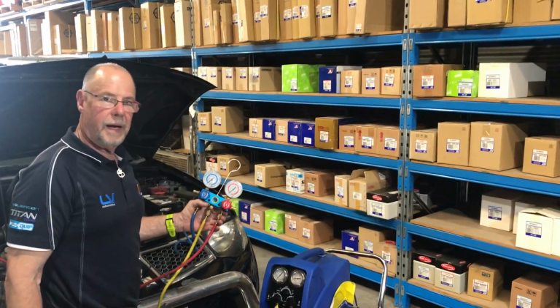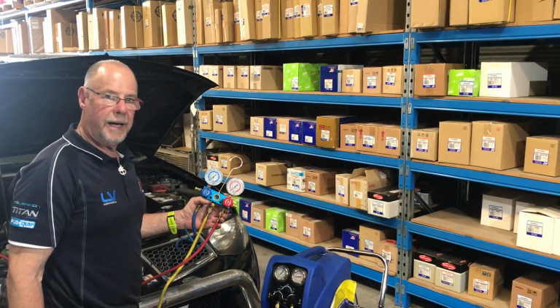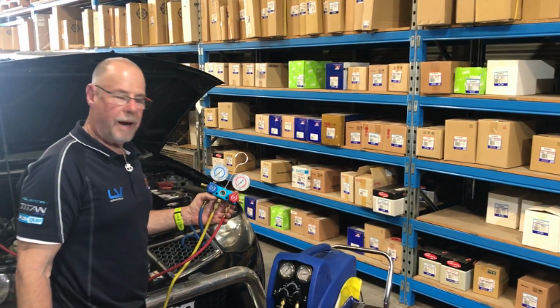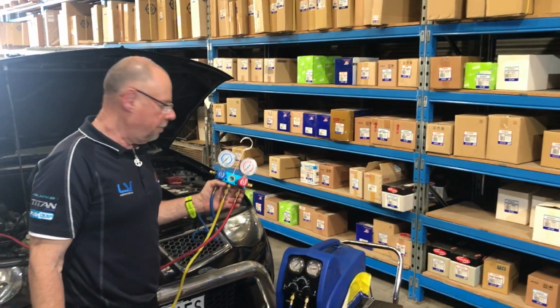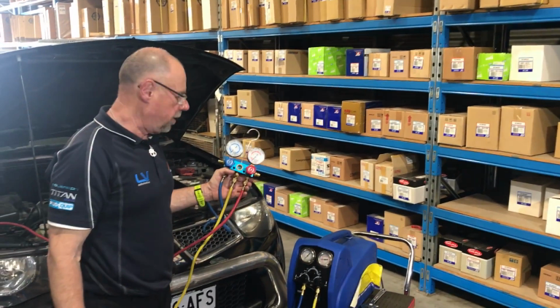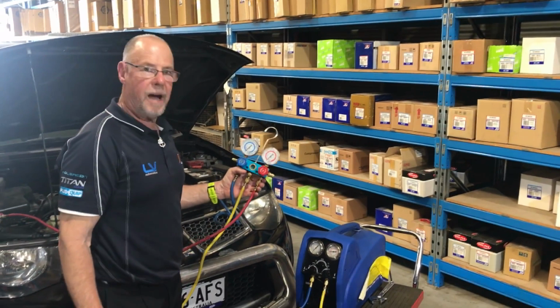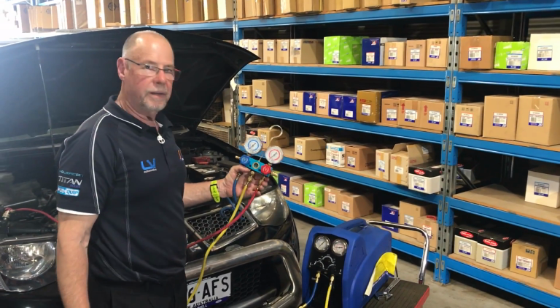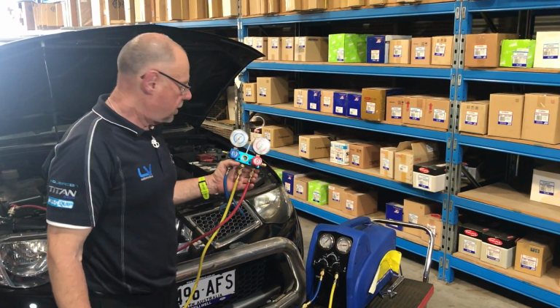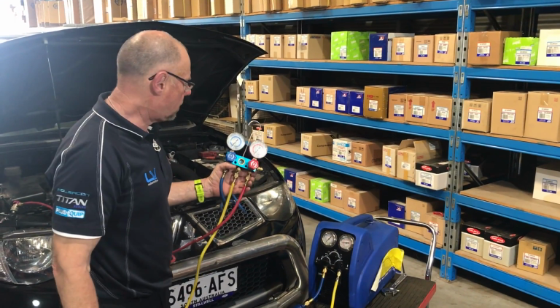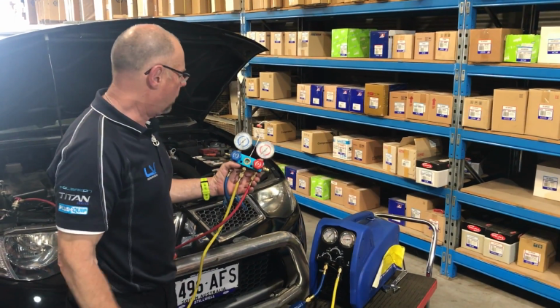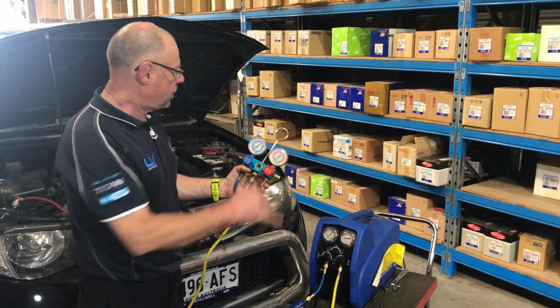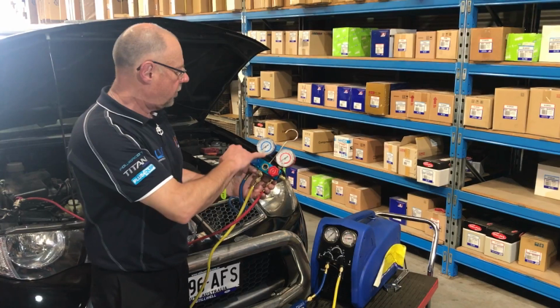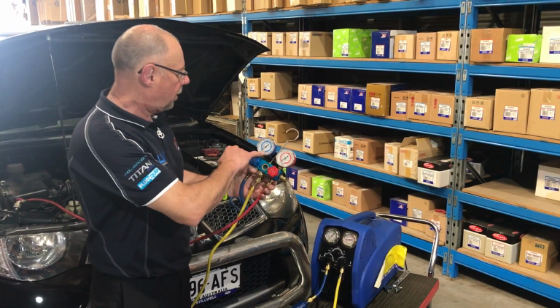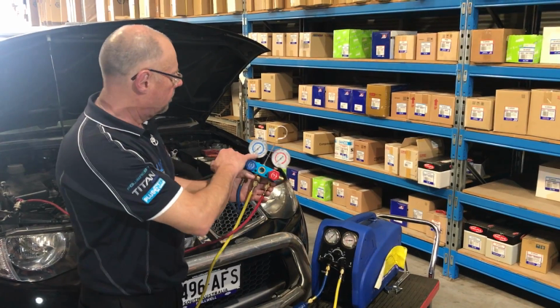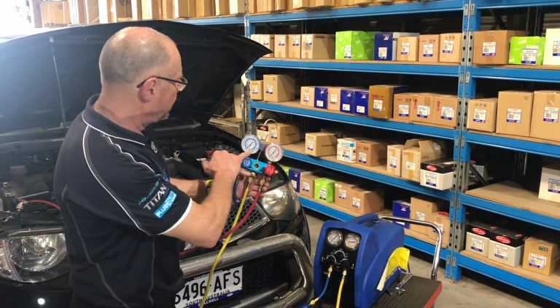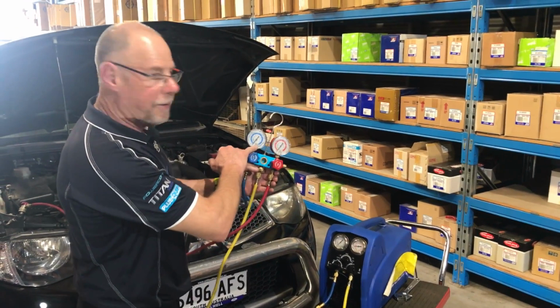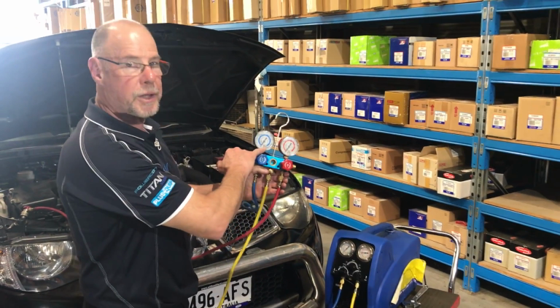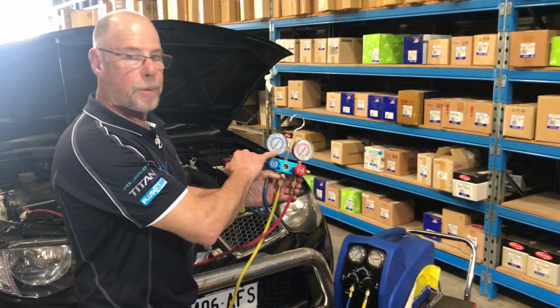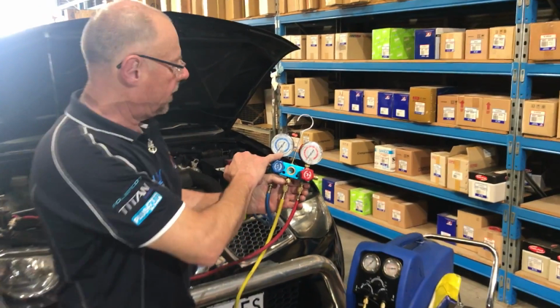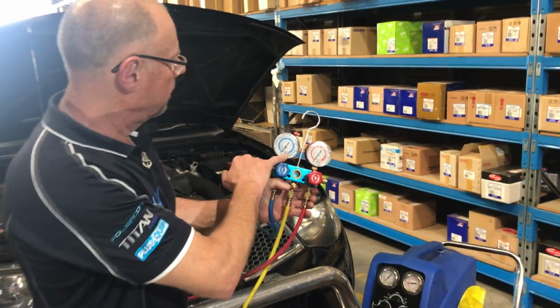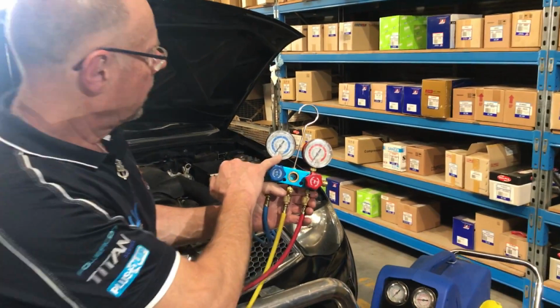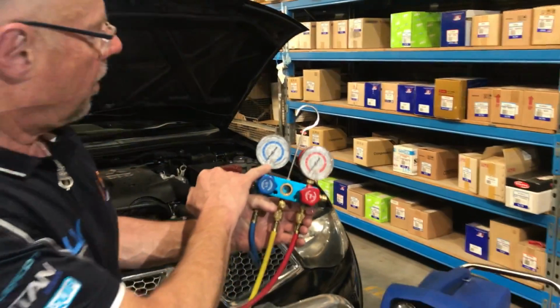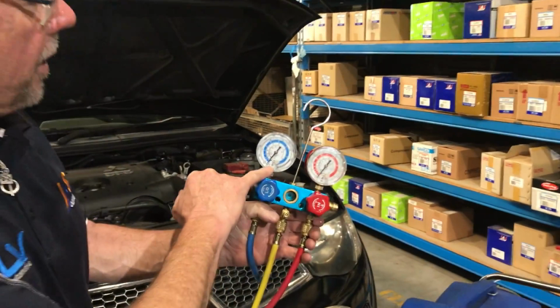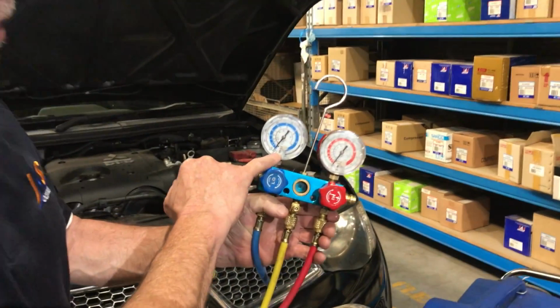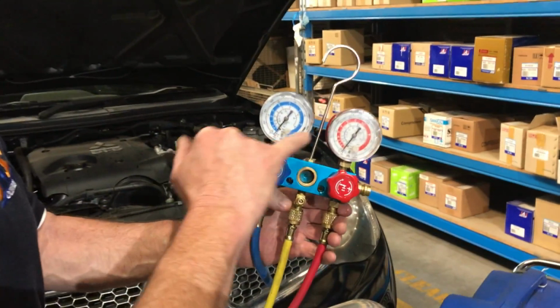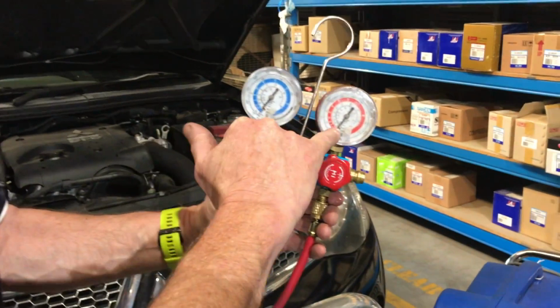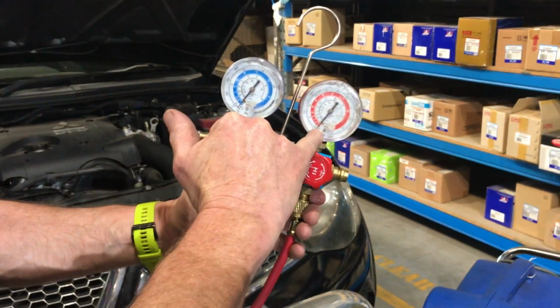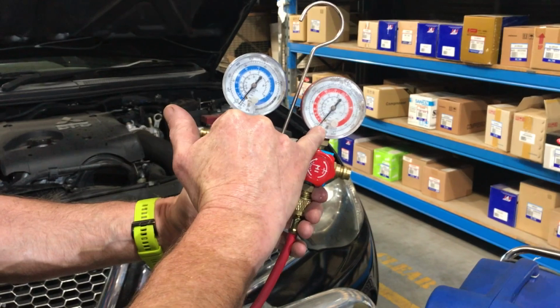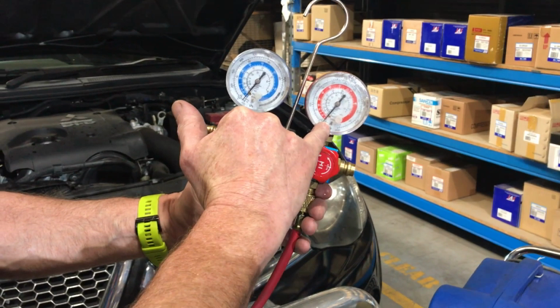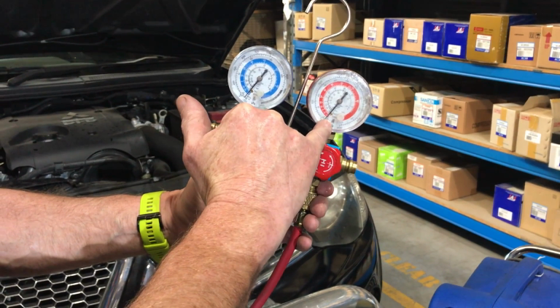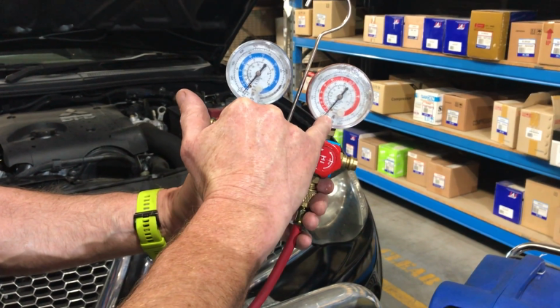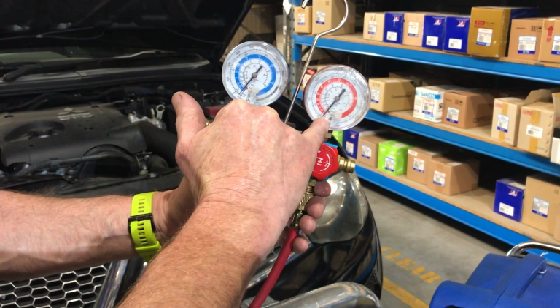Okay, here we are again. We've finished recovering, so we're just going to purge the machine. If you come in on the gauge here, it's actually pulled it down into a slight vacuum on the low side. Obviously, the high side just pulls down to zero.